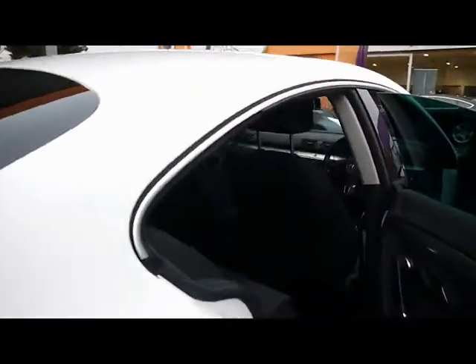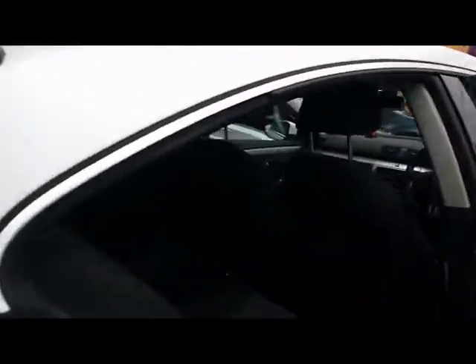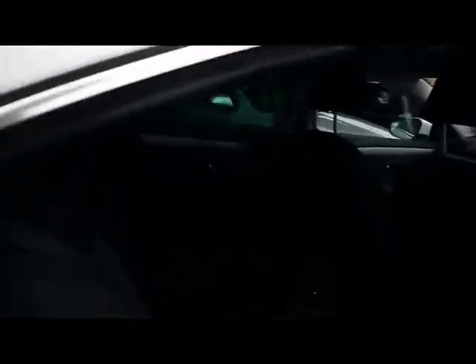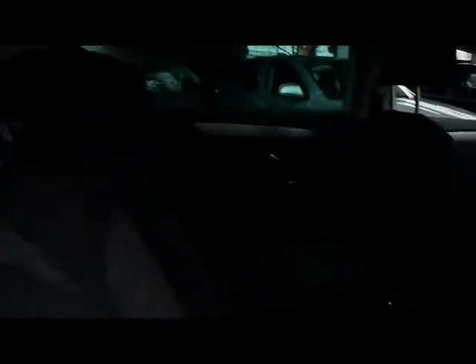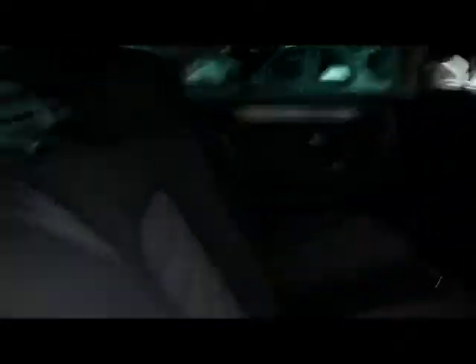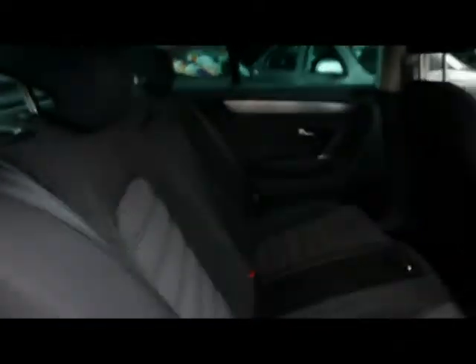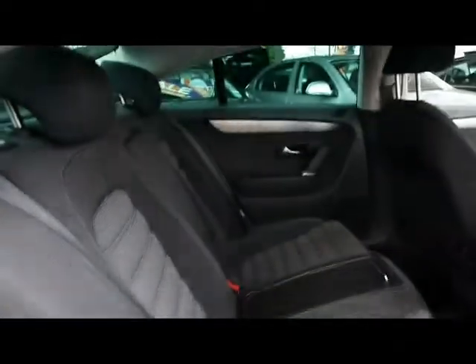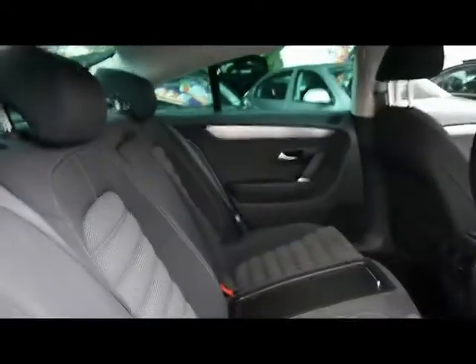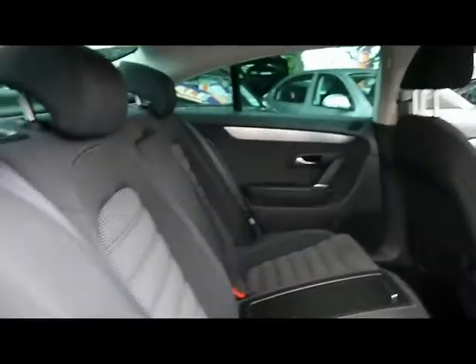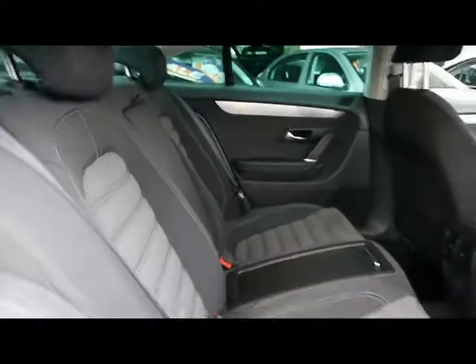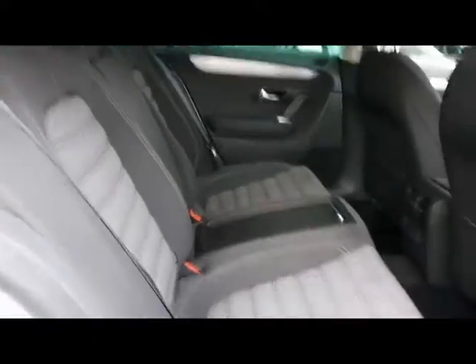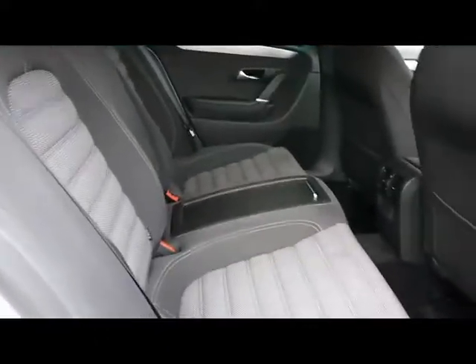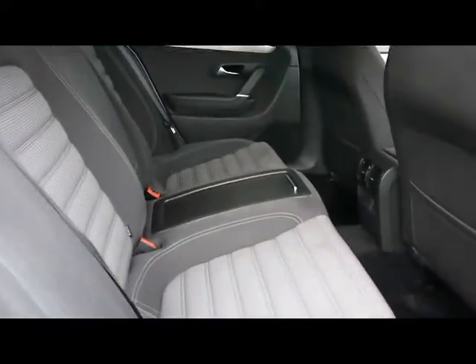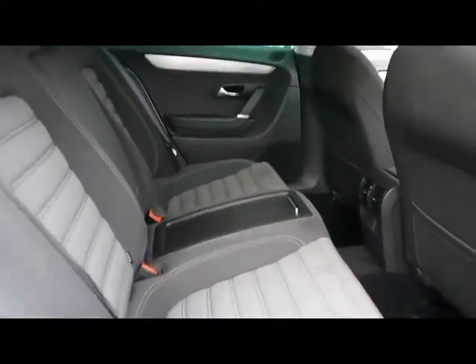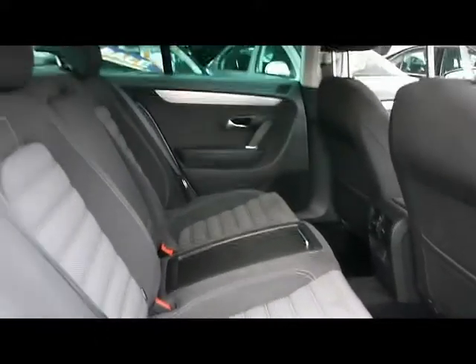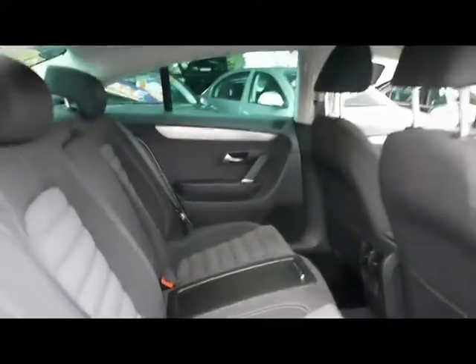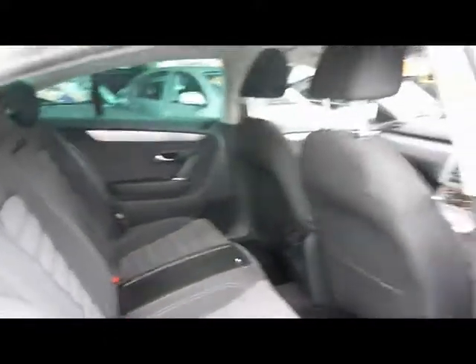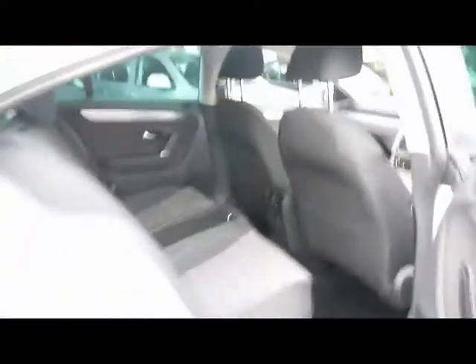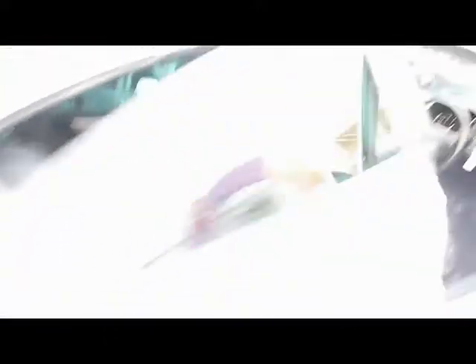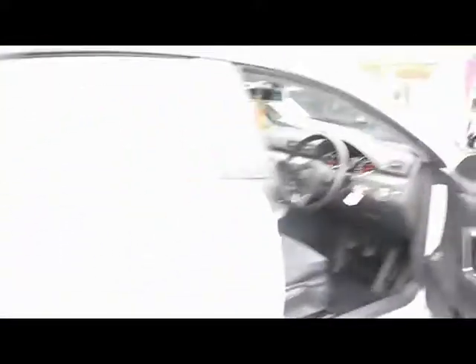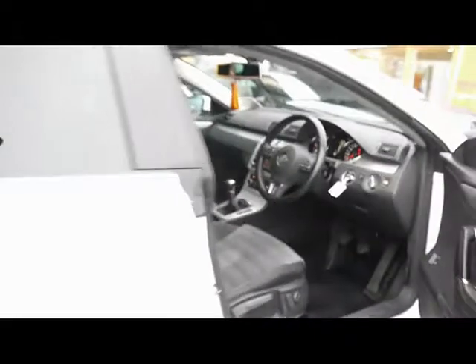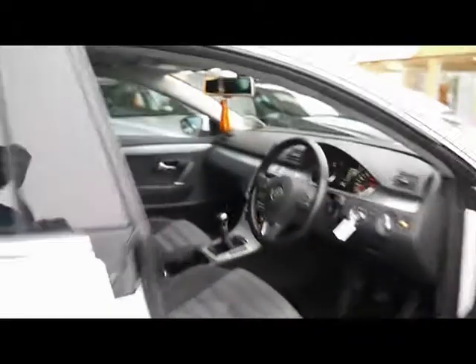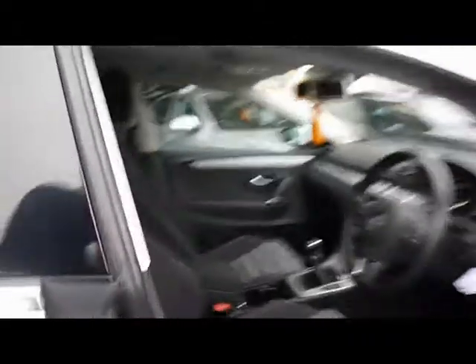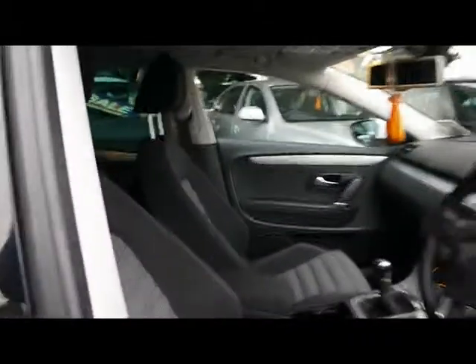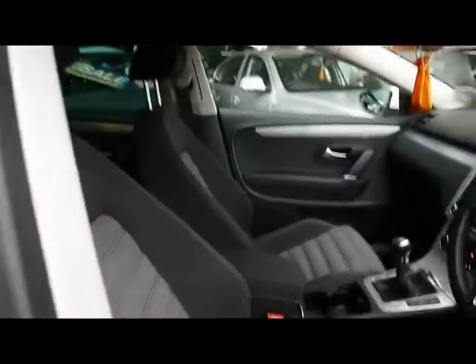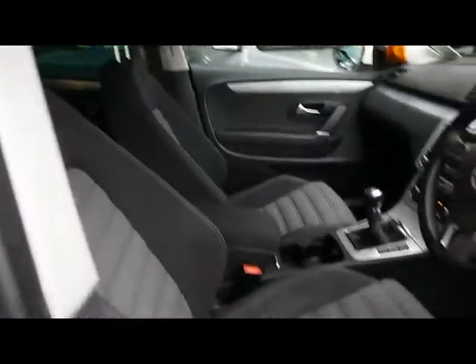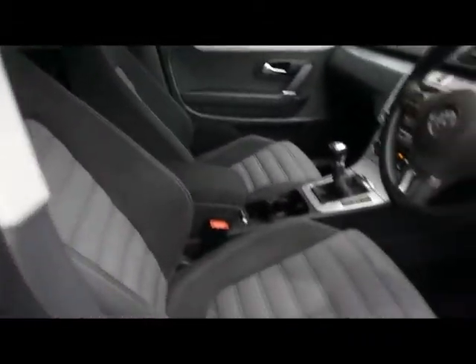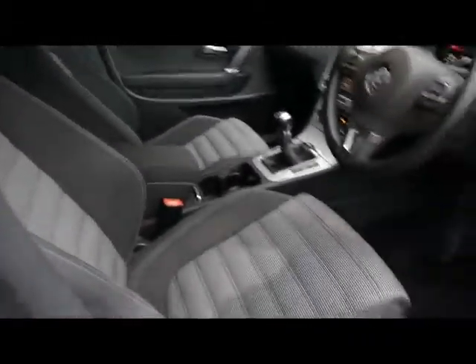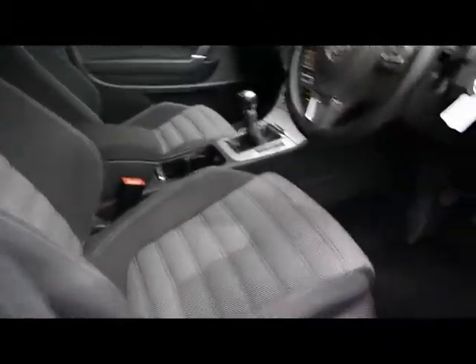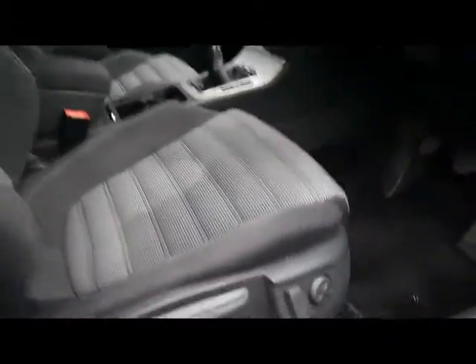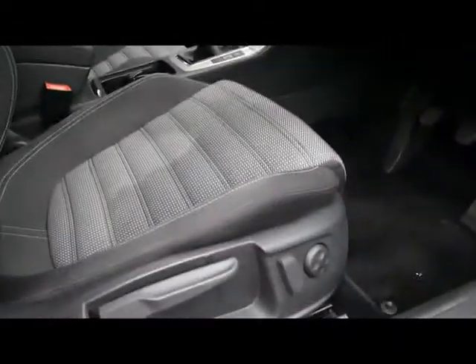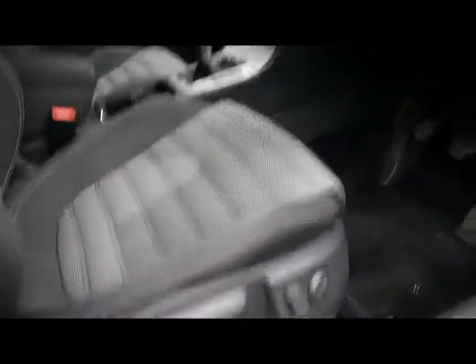Inside the car we have black cloth upholstery, two rear seats and ISOFIX child seat supports. No rips, tears or stains to any of the seats front or back. Front sport seats, and the driver's seat is electrically adjustable with lumbar support.